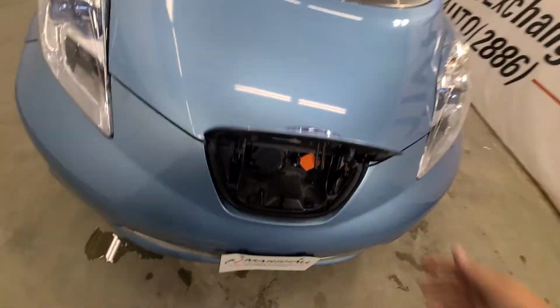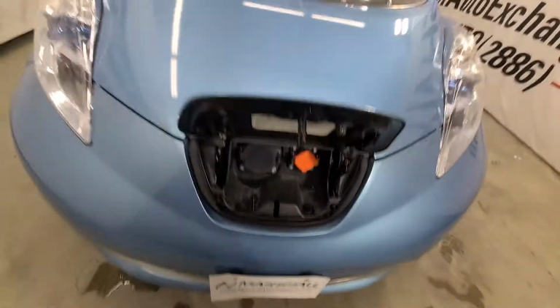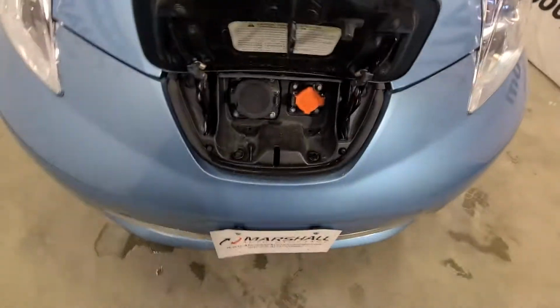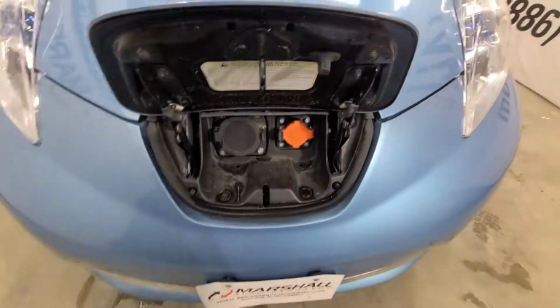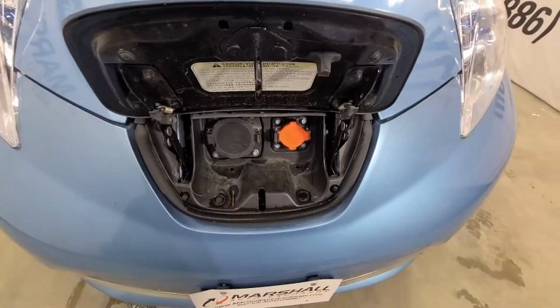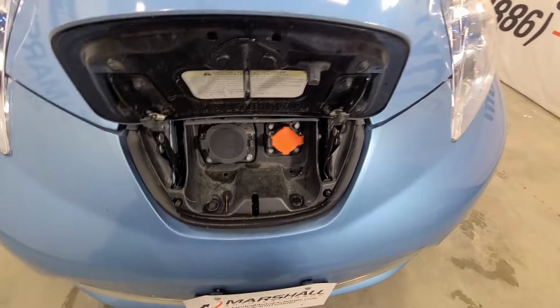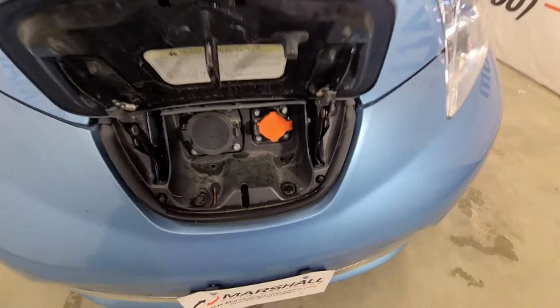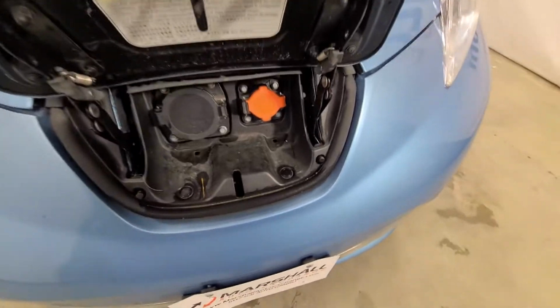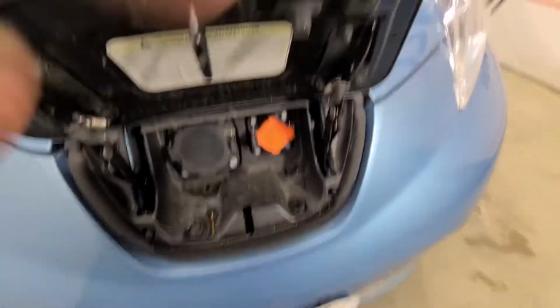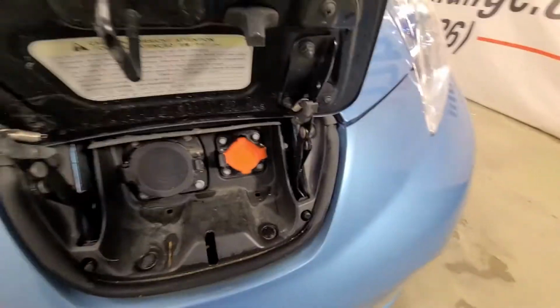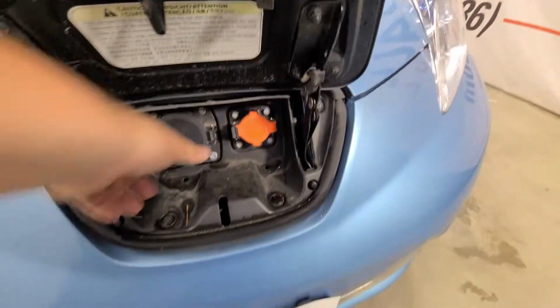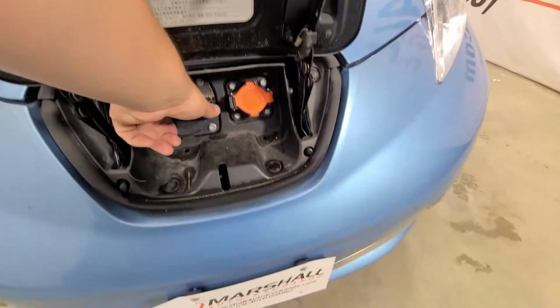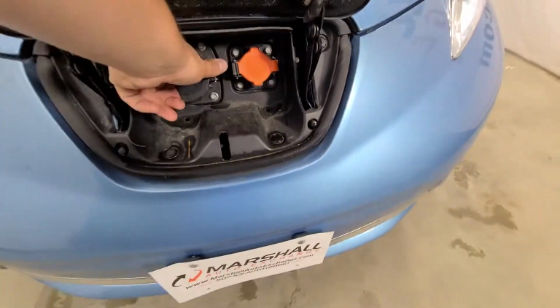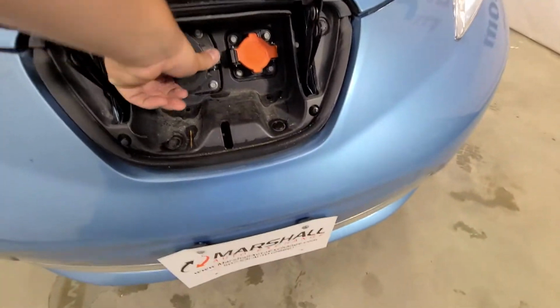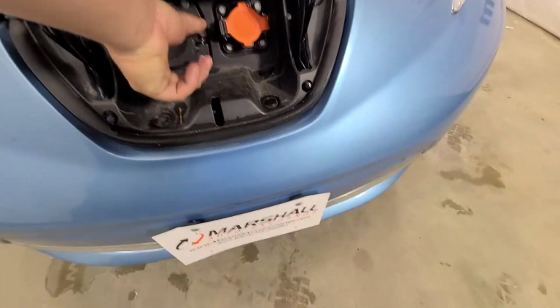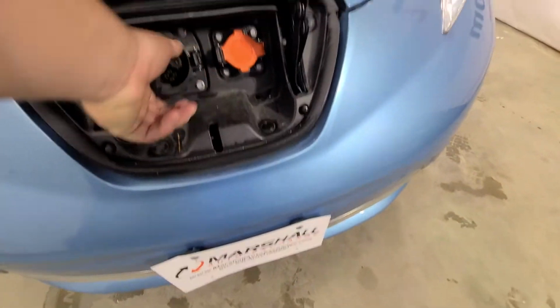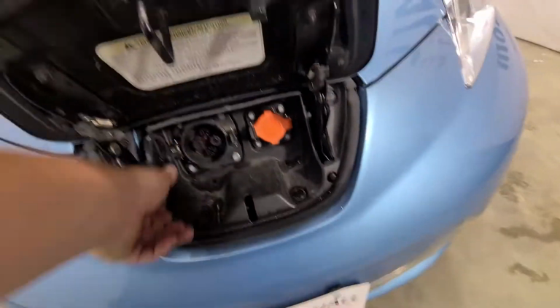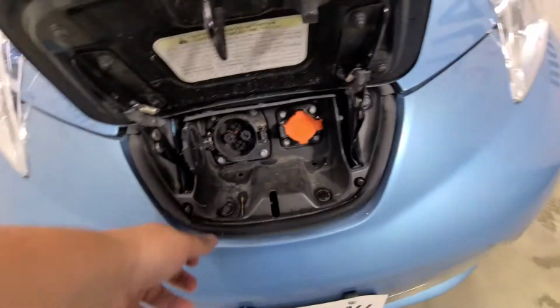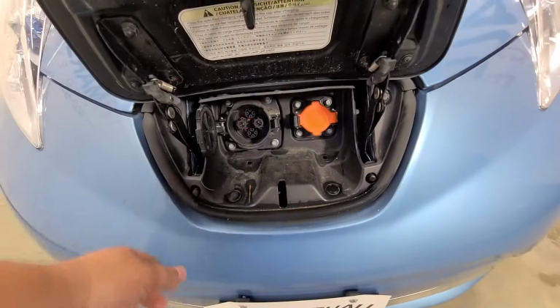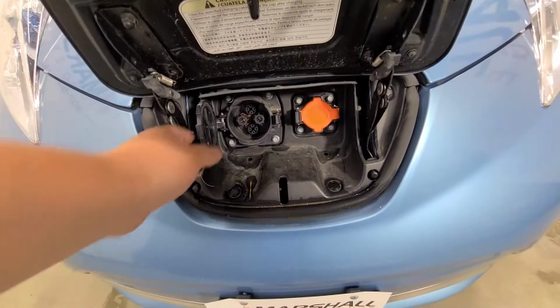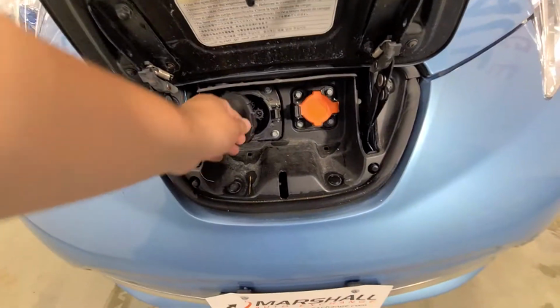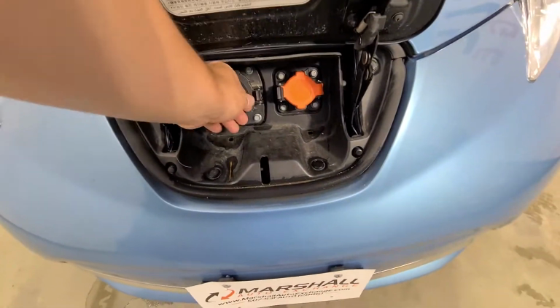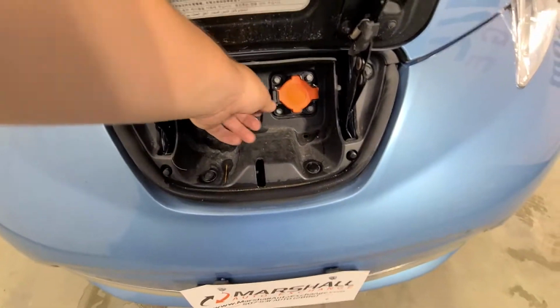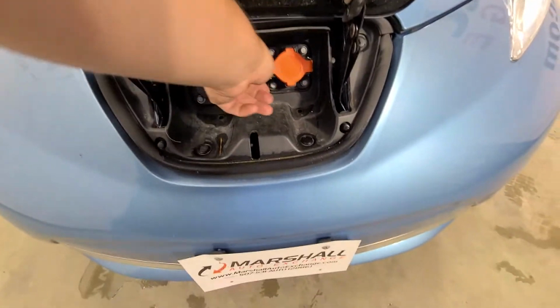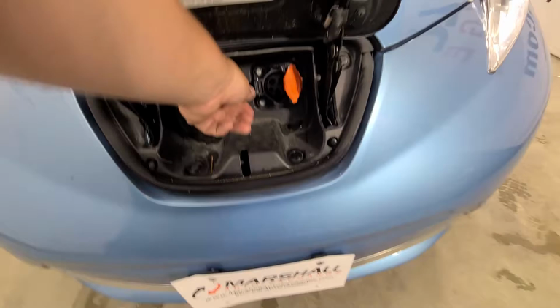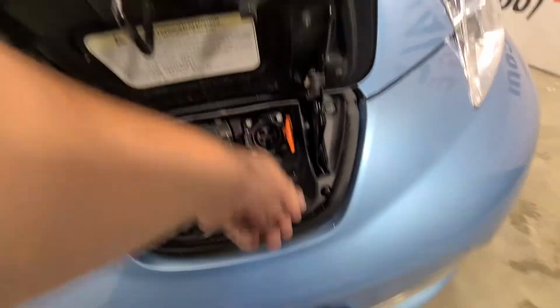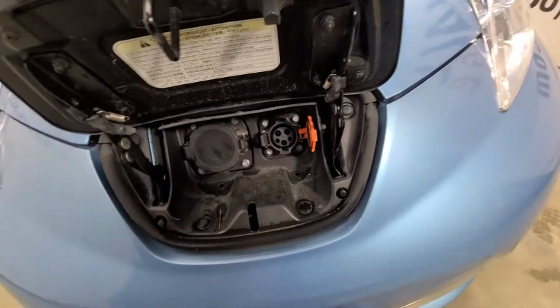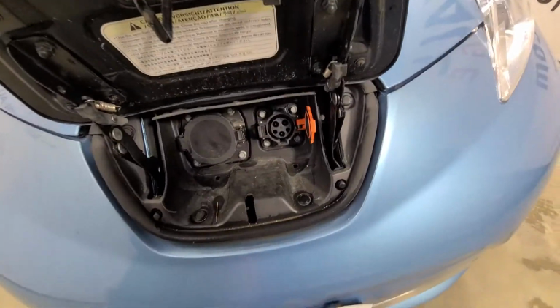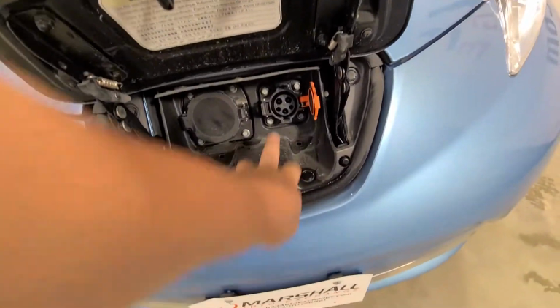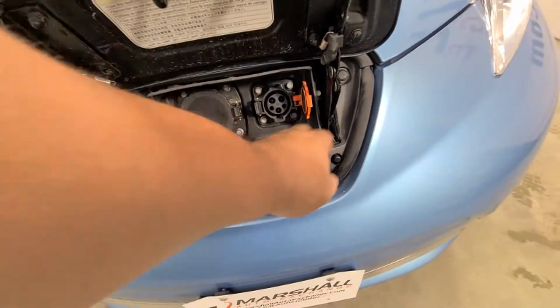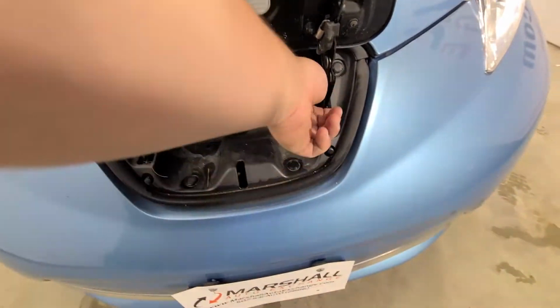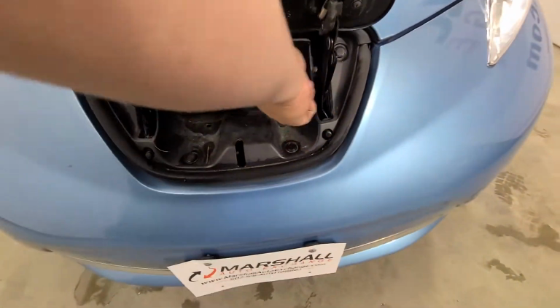Here's the charging port area, with the big plug that comes with the vehicle.